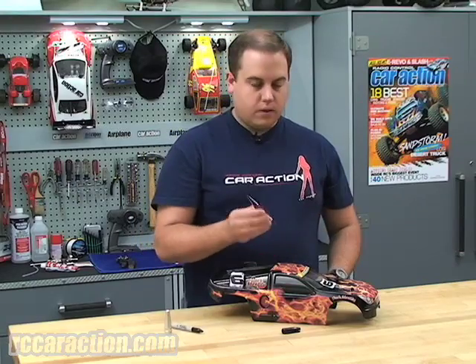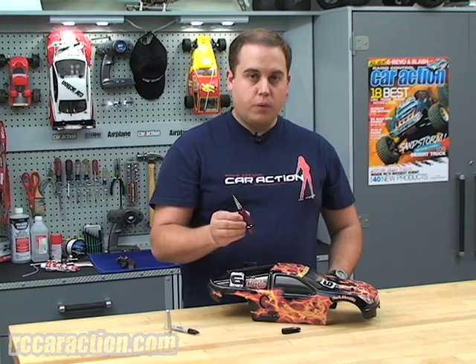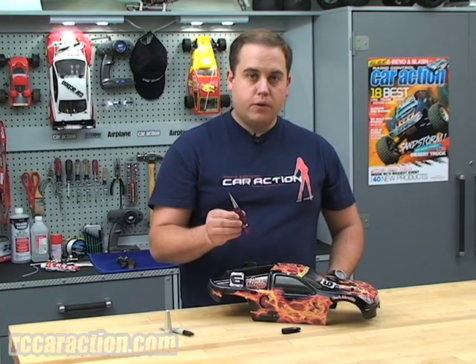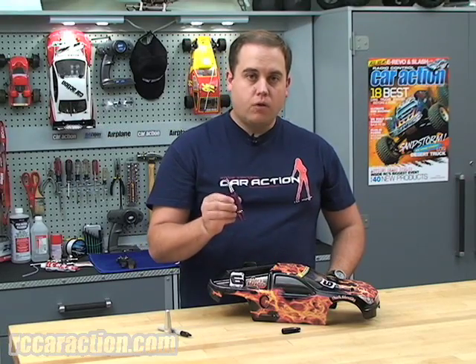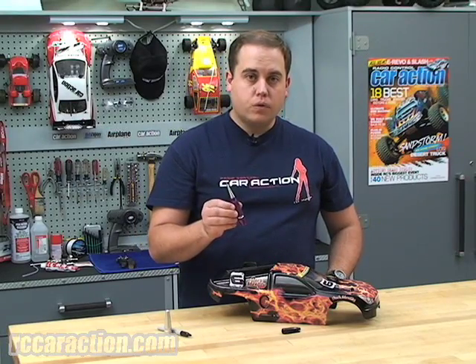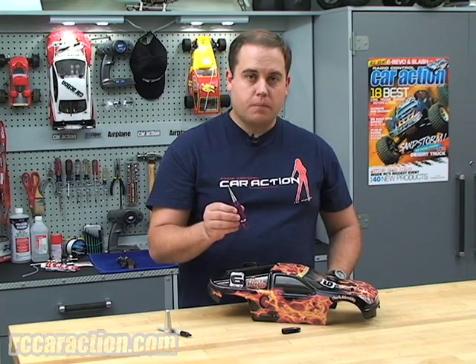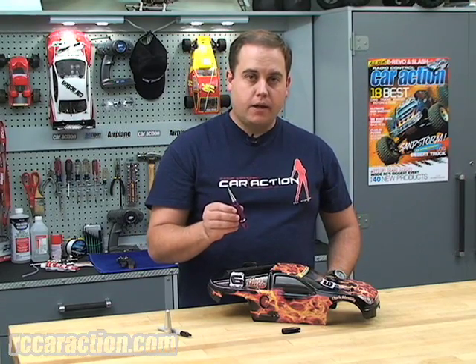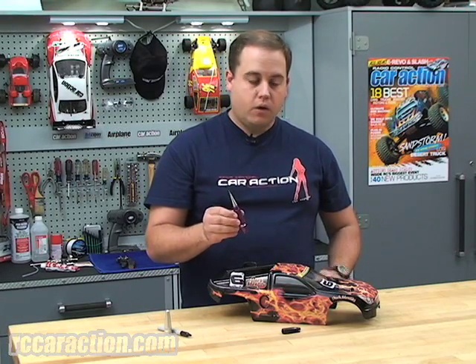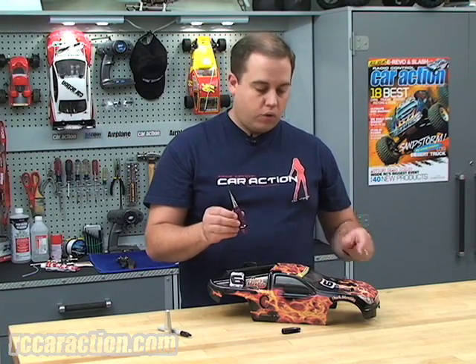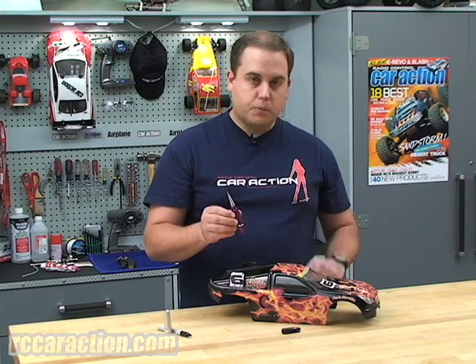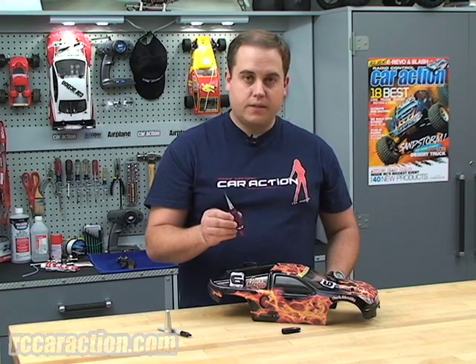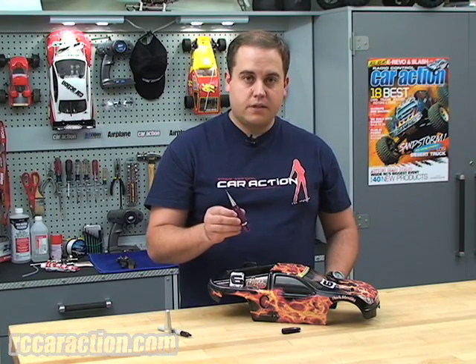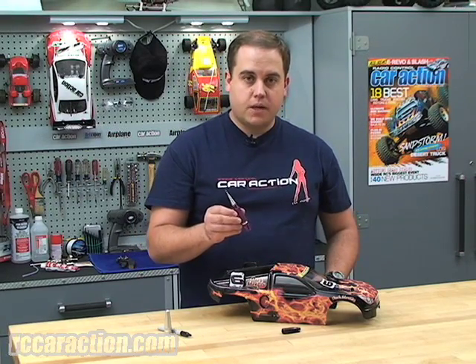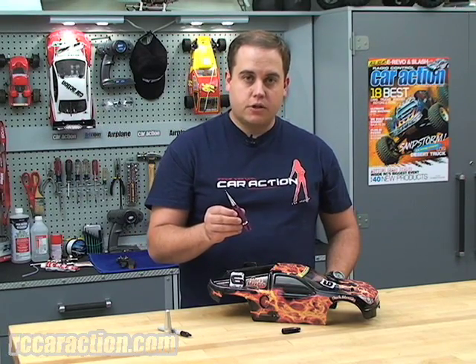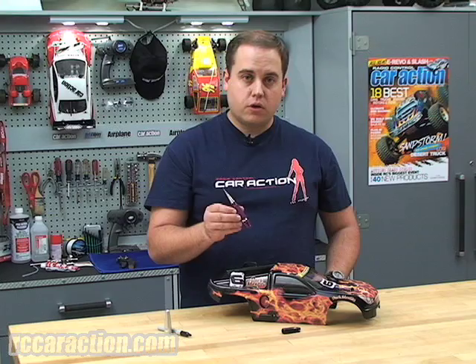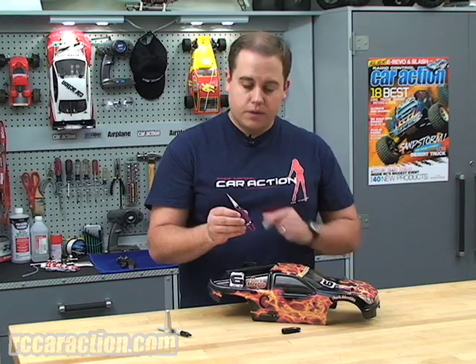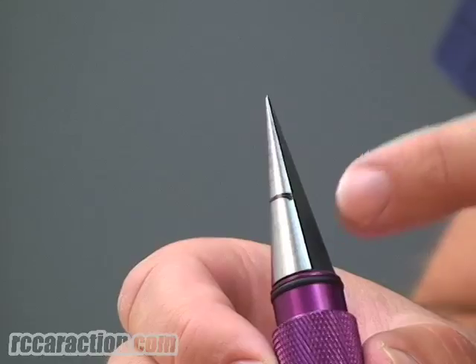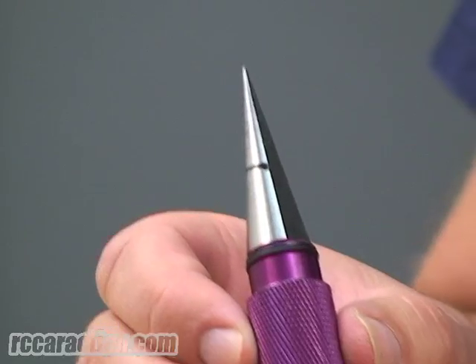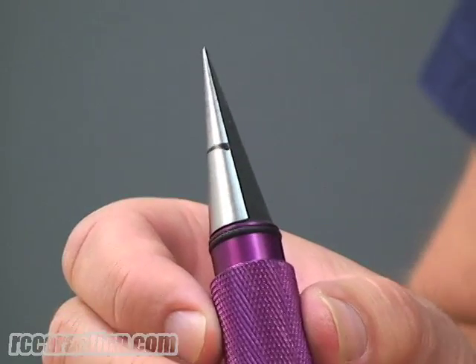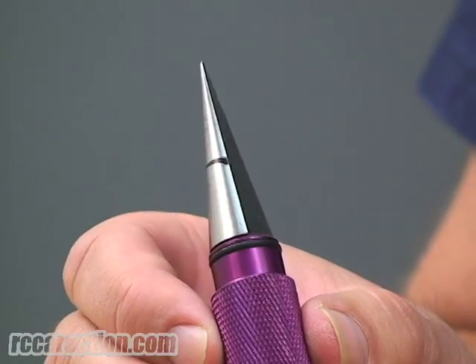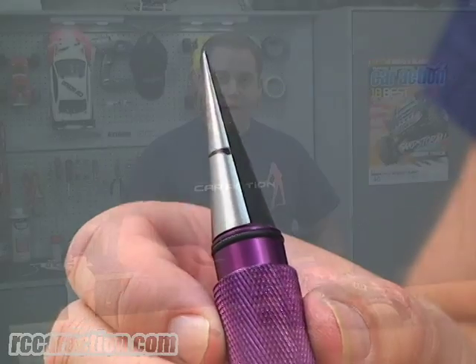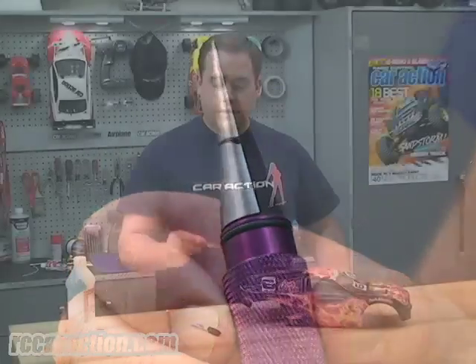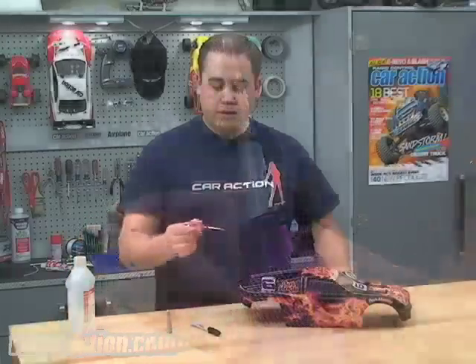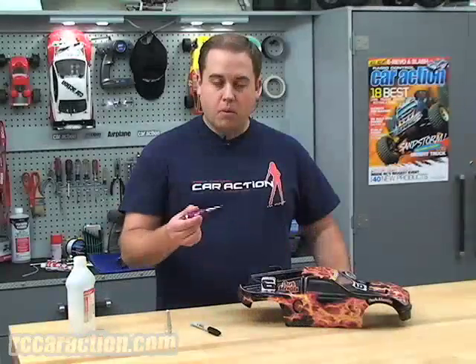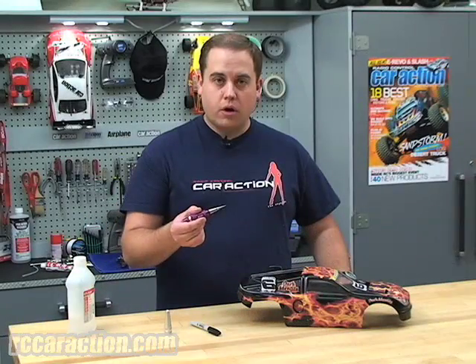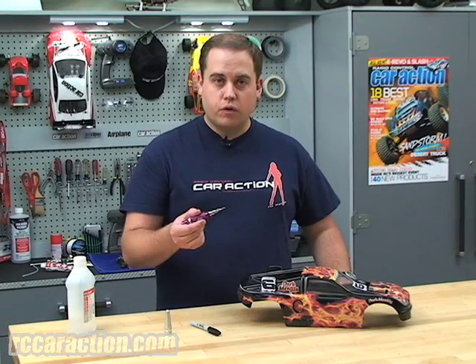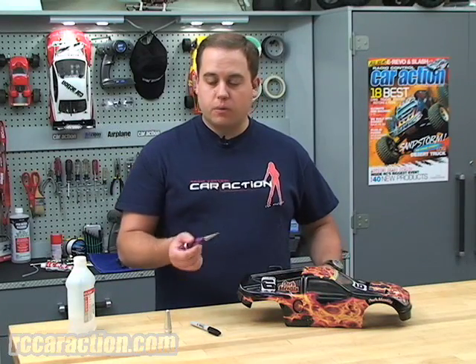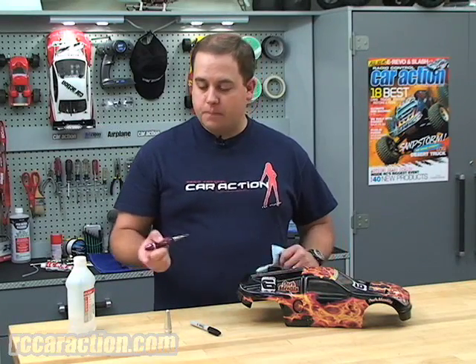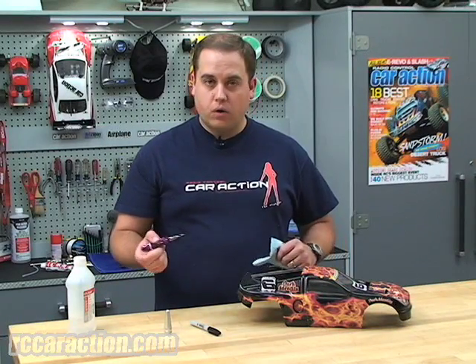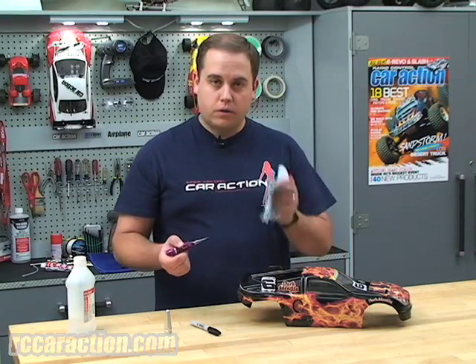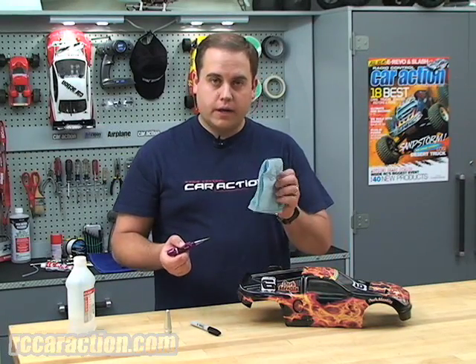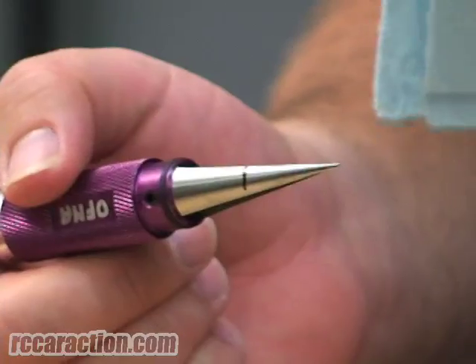Now when you put the other holes into the body, all the holes will be exactly the same size. You just have to go as deep as that line. You can get the marker off the reamer with some alcohol and a towel.